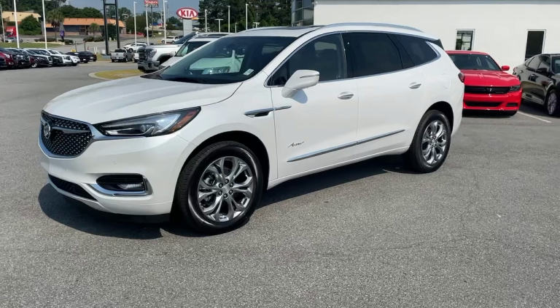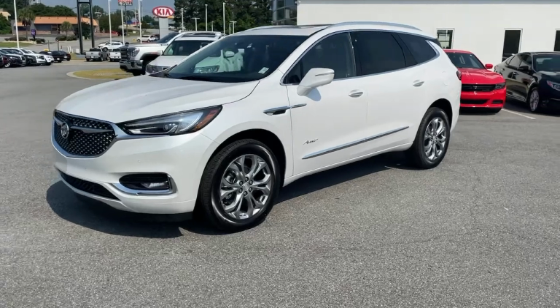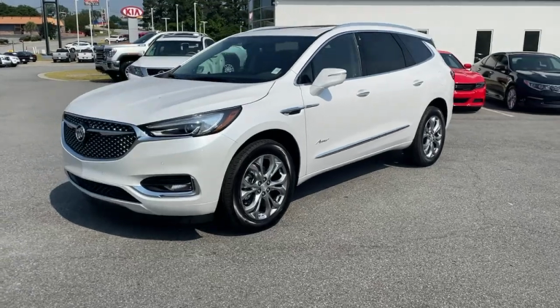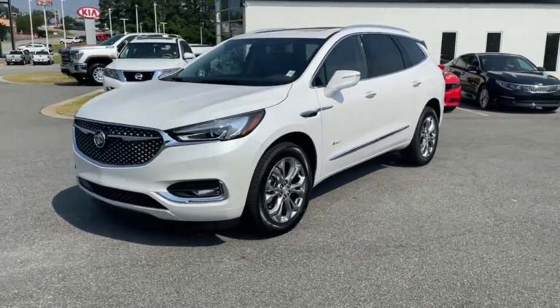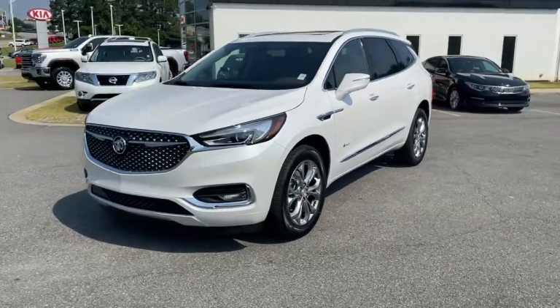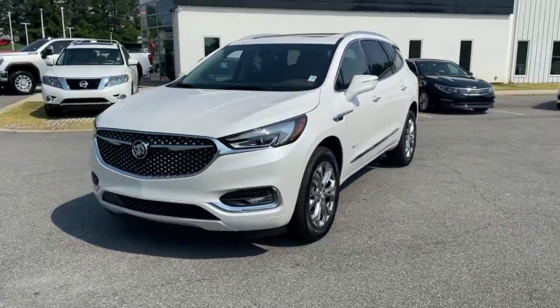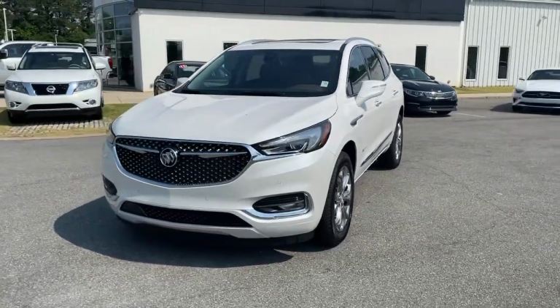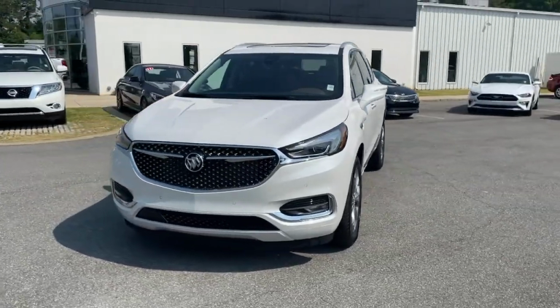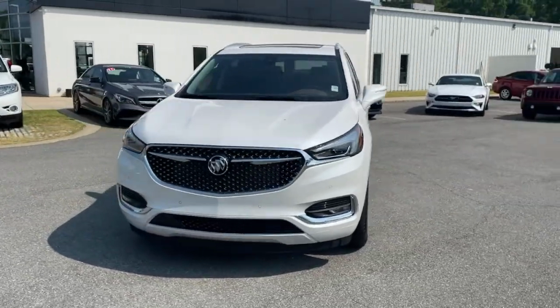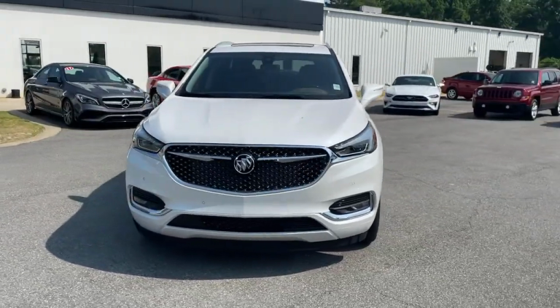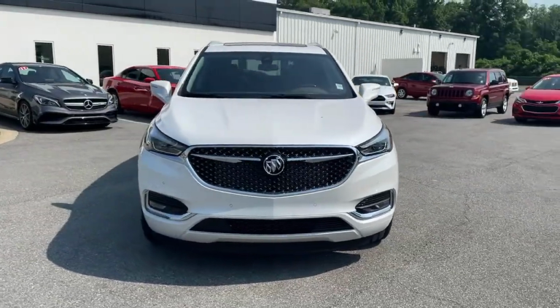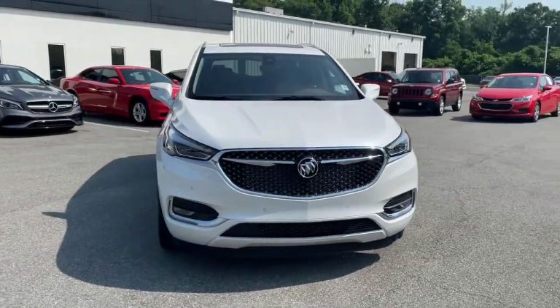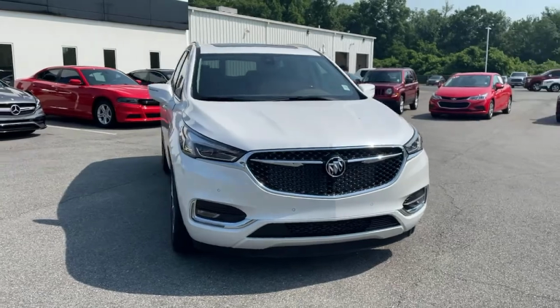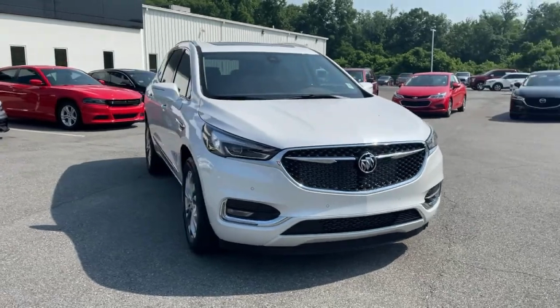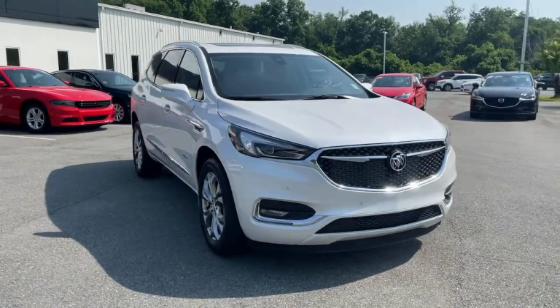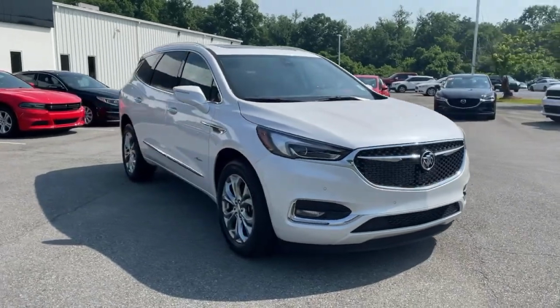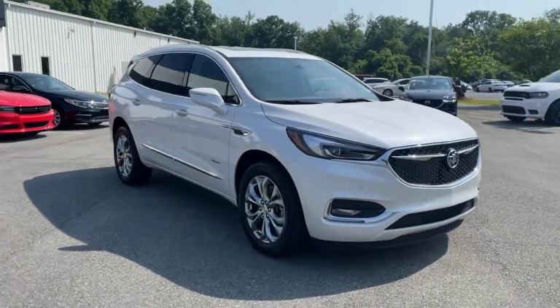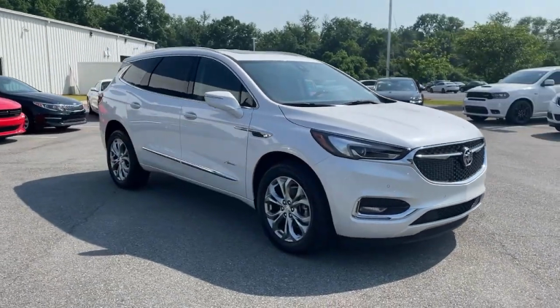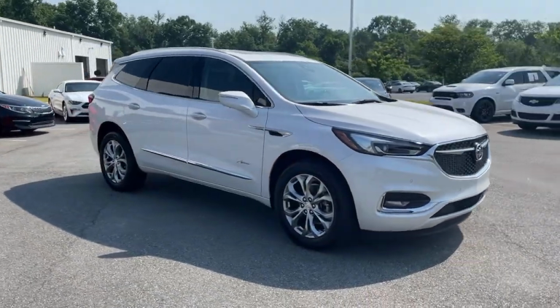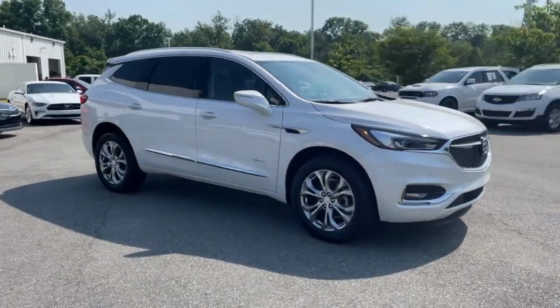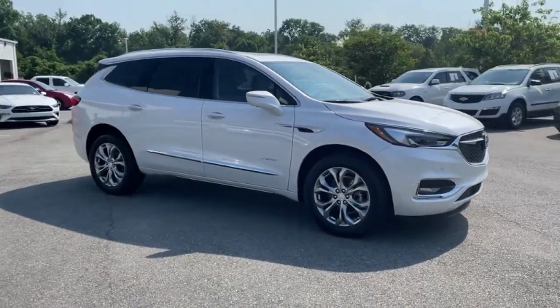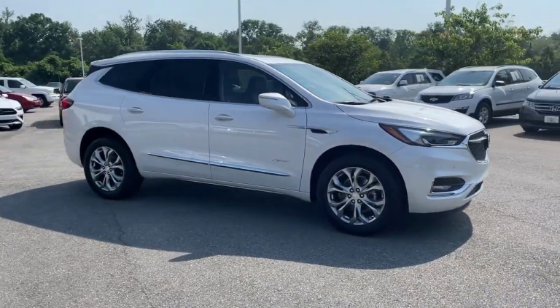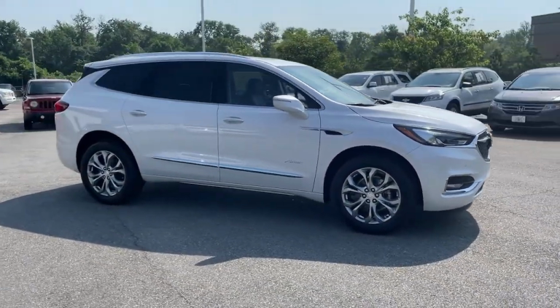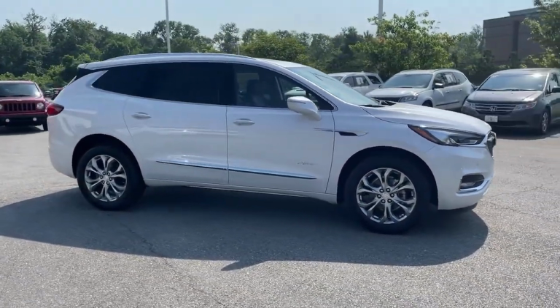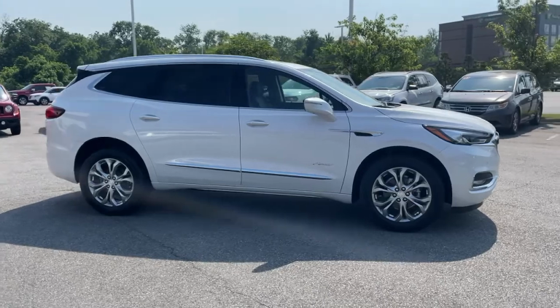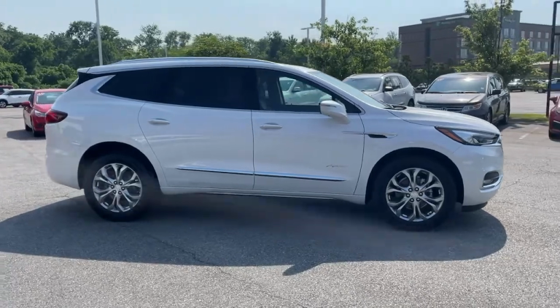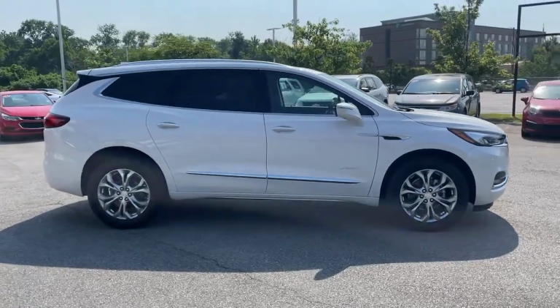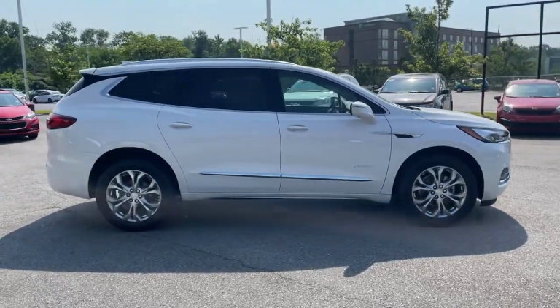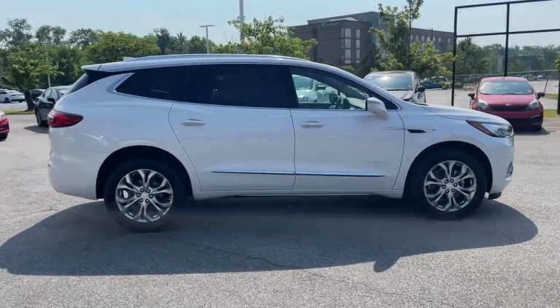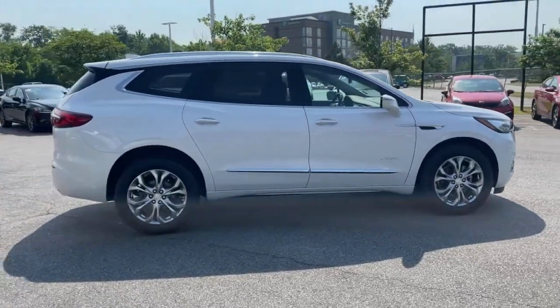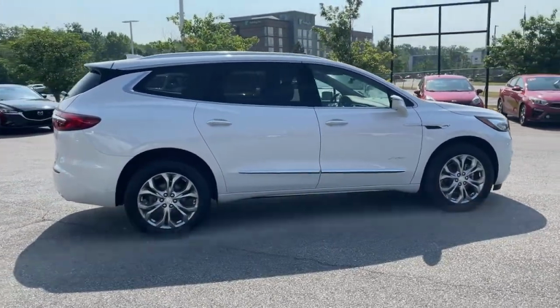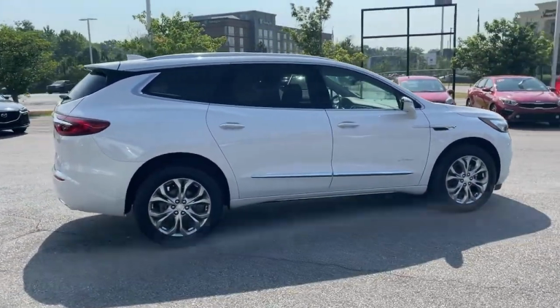You will love the features of this 2021 Buick Enclave. The midsize Enclave delivers safety, luxury, responsive performance, and the latest in creature comforts, all with the can-do attitude of an SUV.